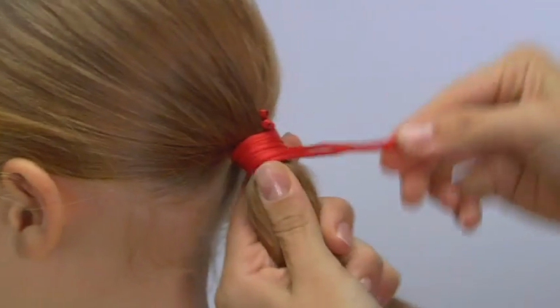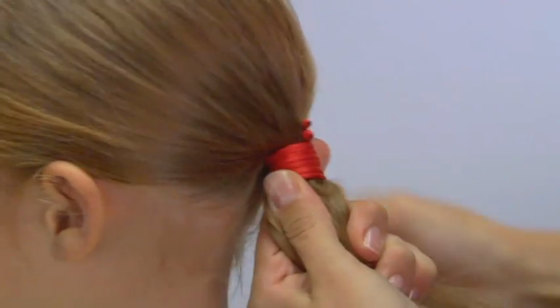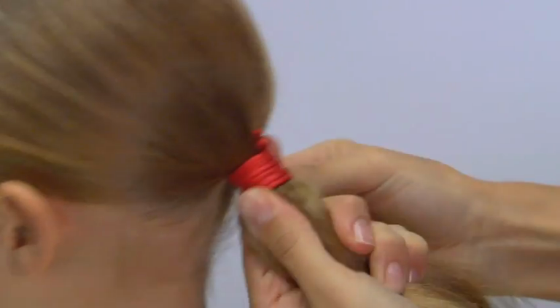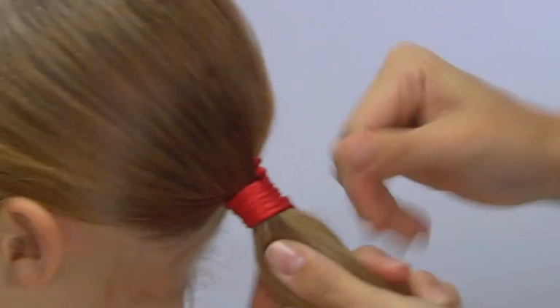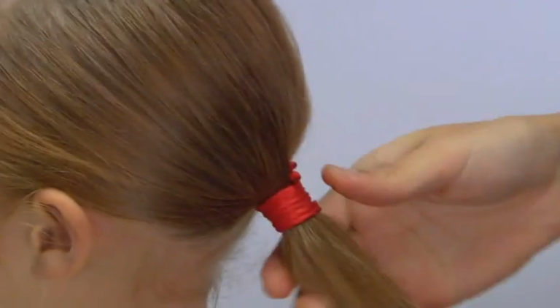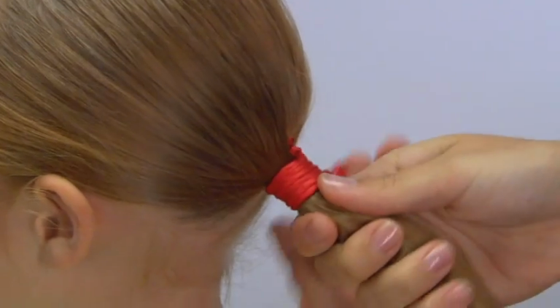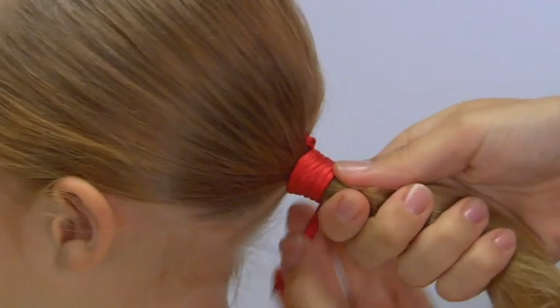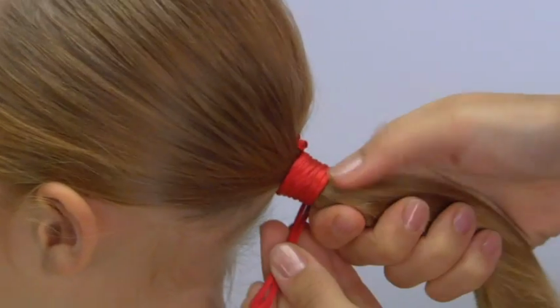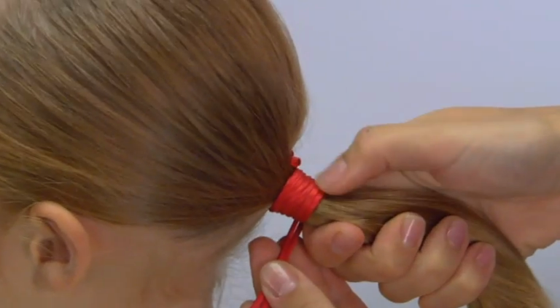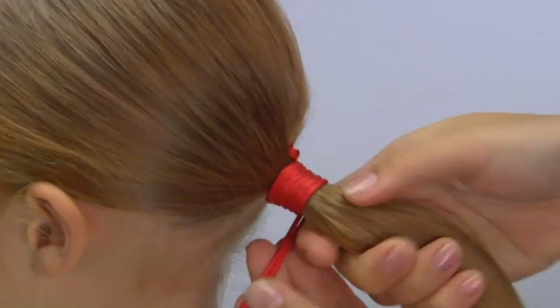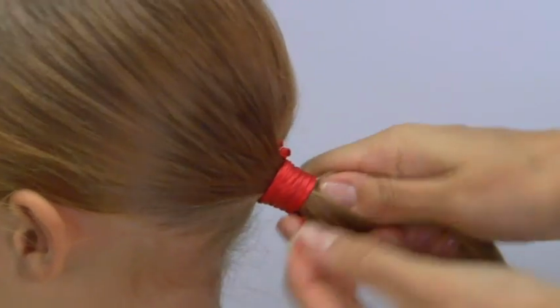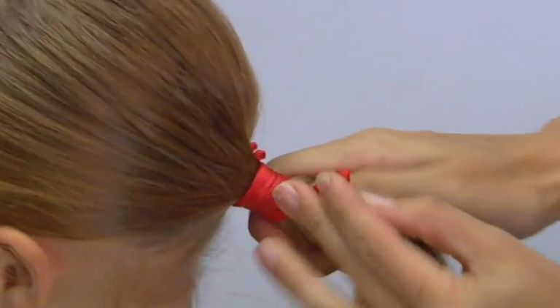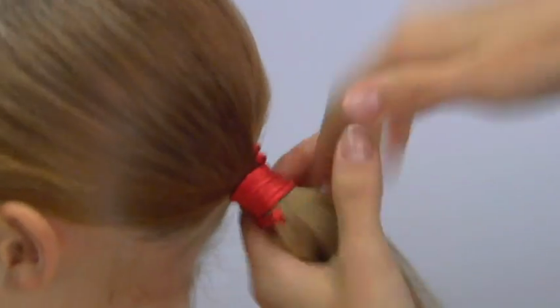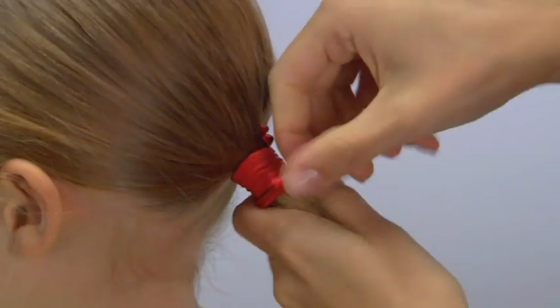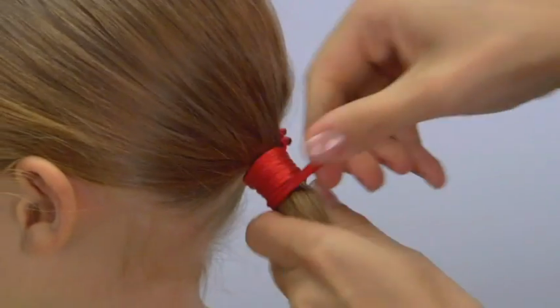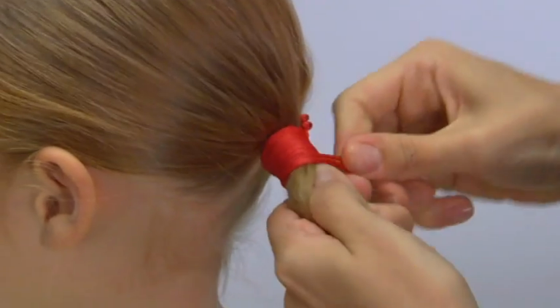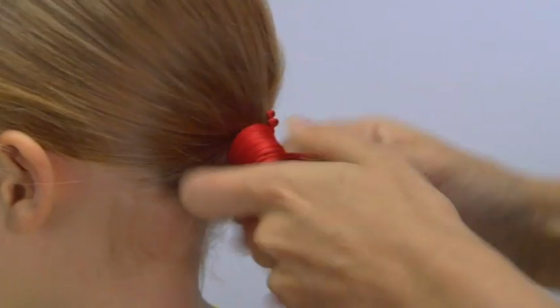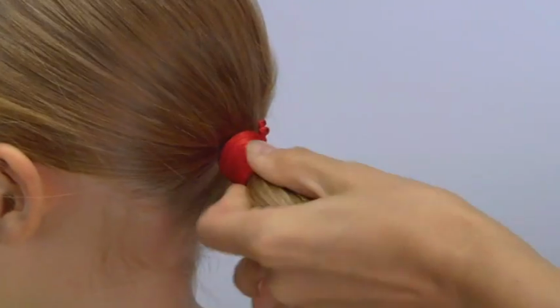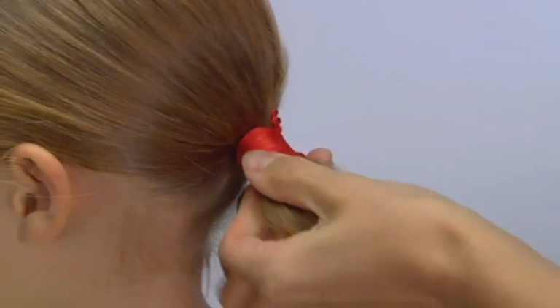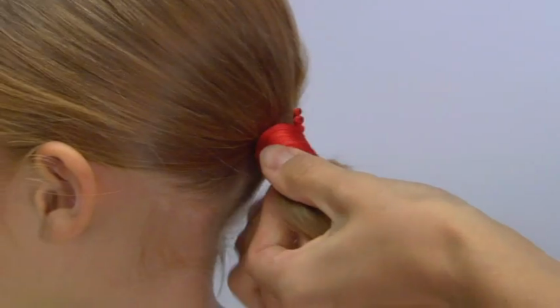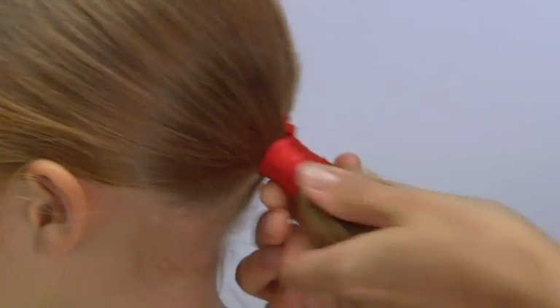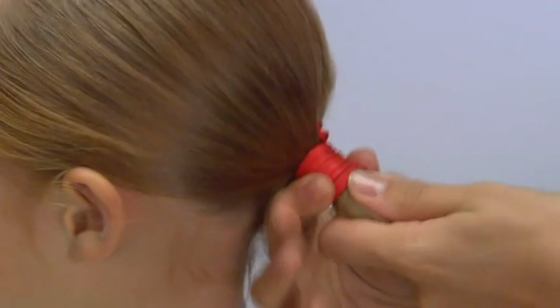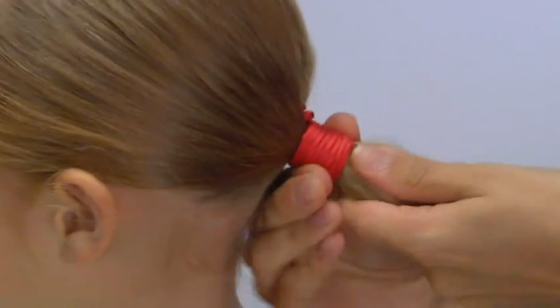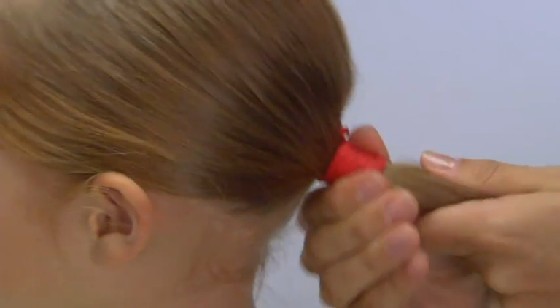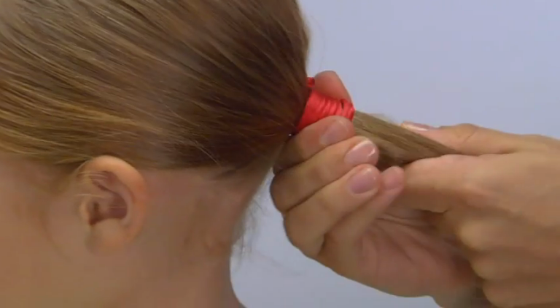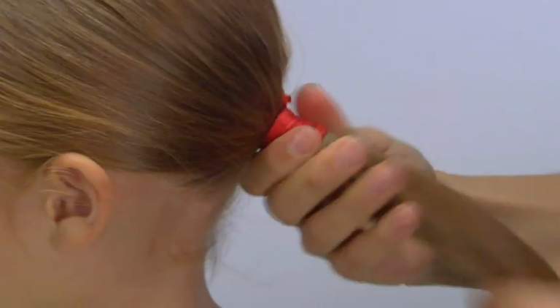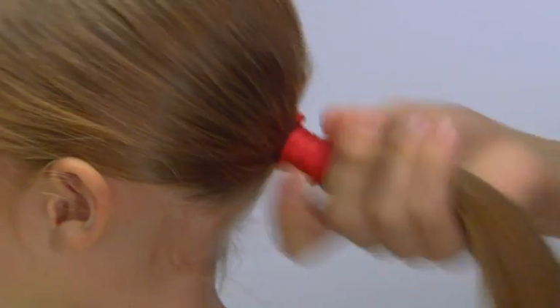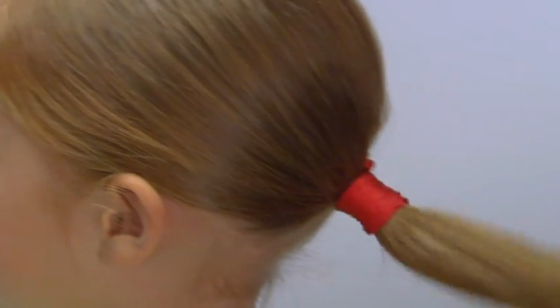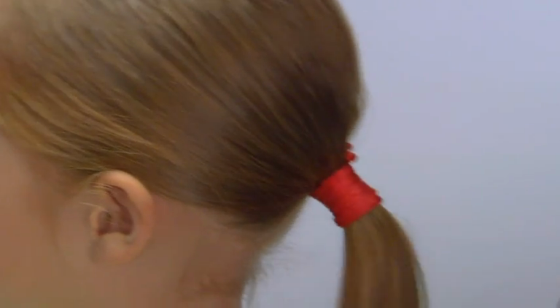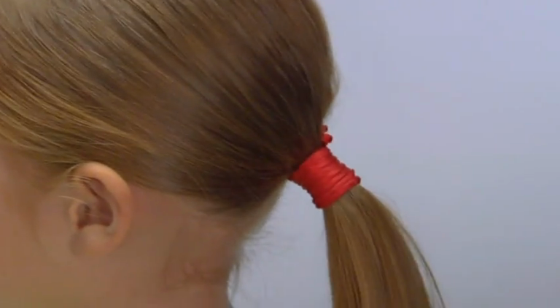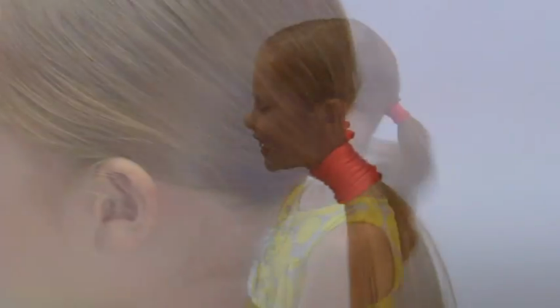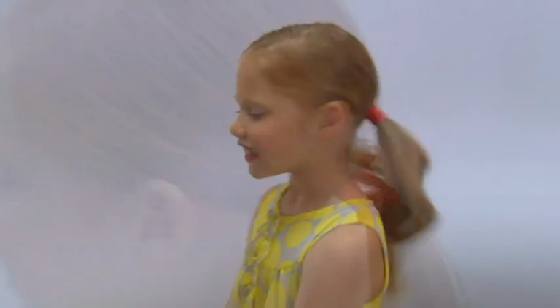Make sure that it touches itself in the middle, with no space in between the coils, and give it a nice cinch at the end. Bring it right up towards the scalp and it's nice and secure. Beautiful pony.